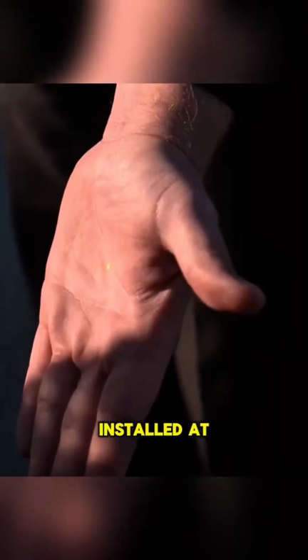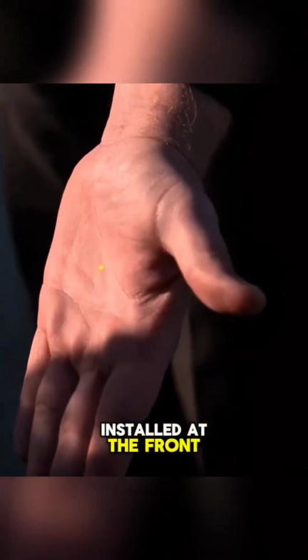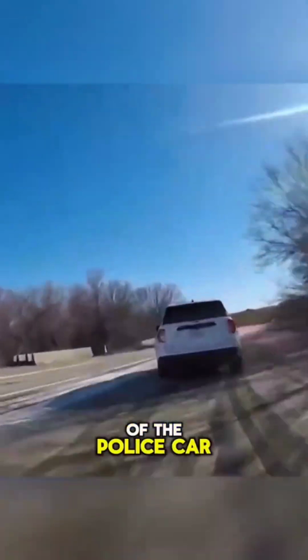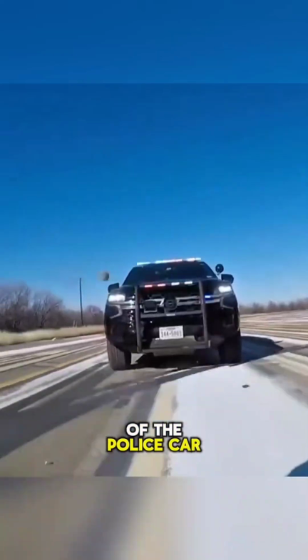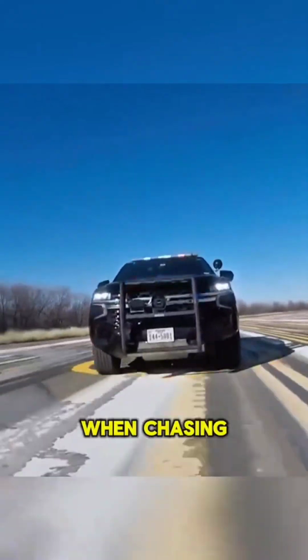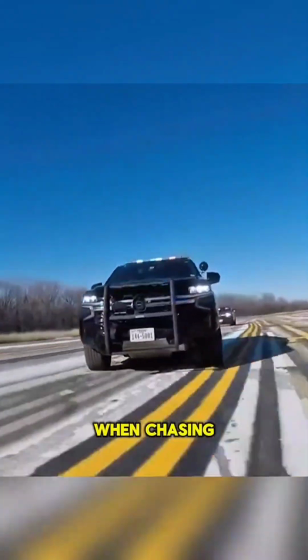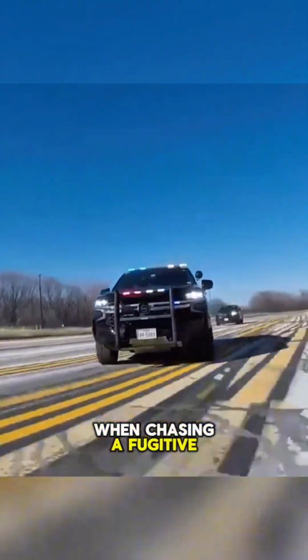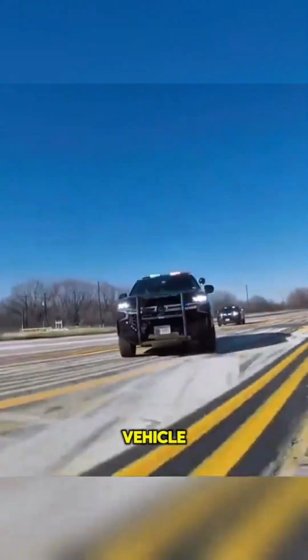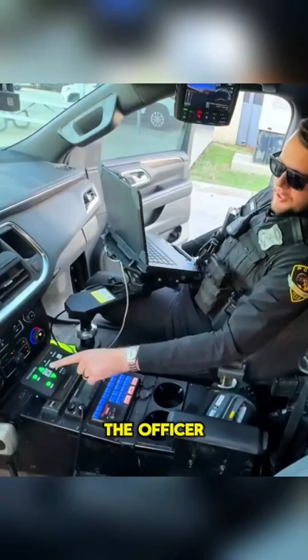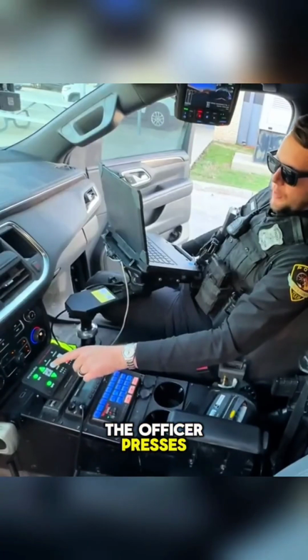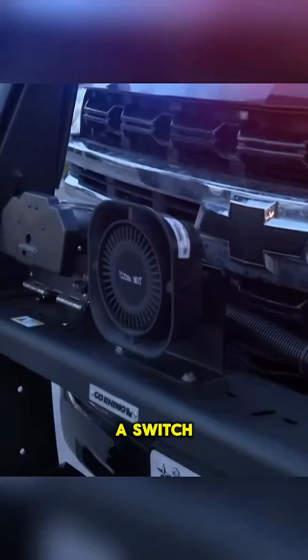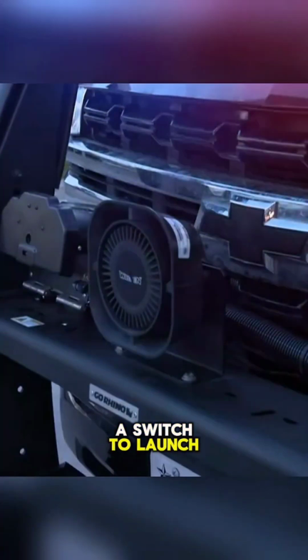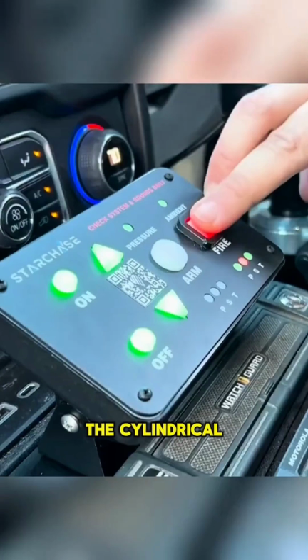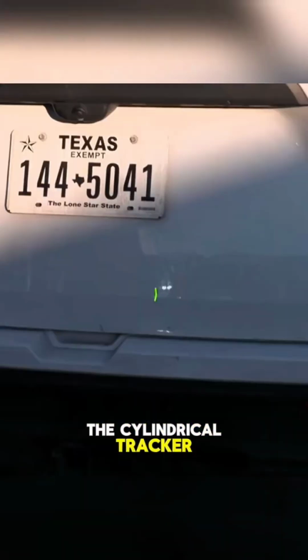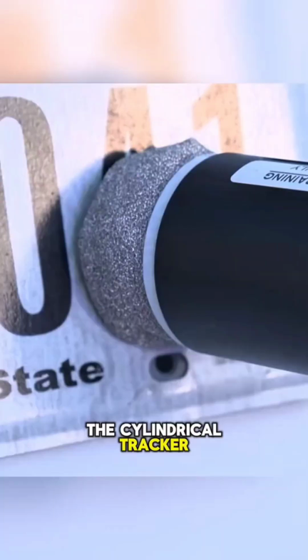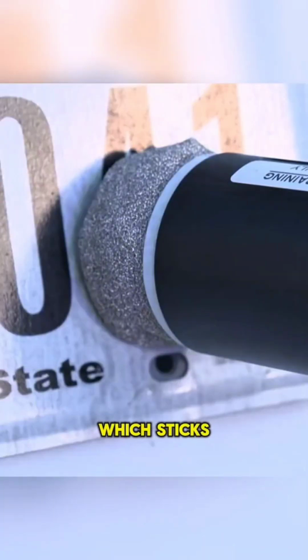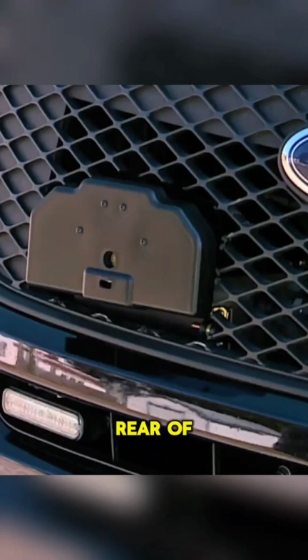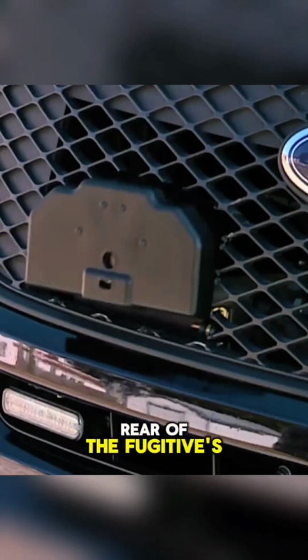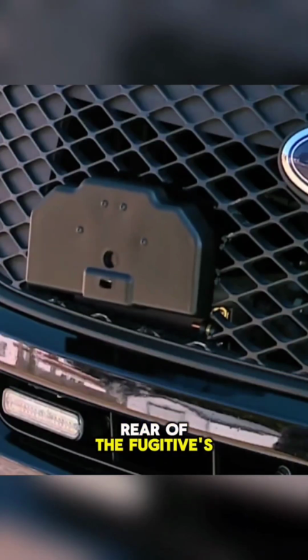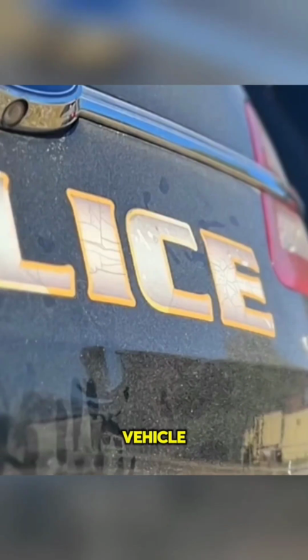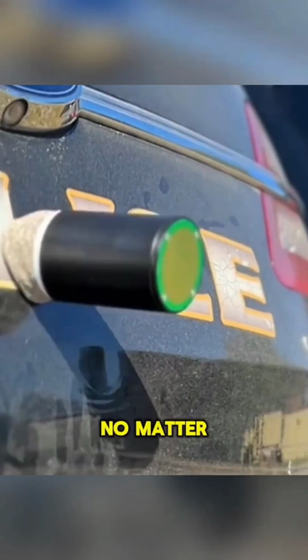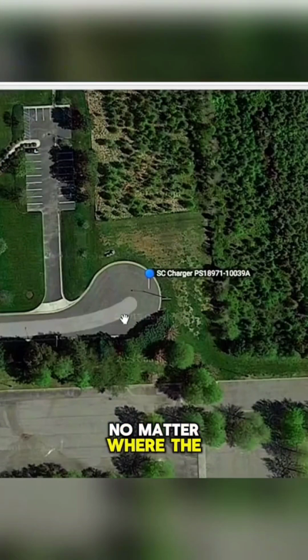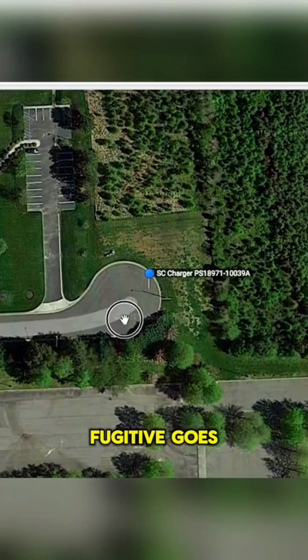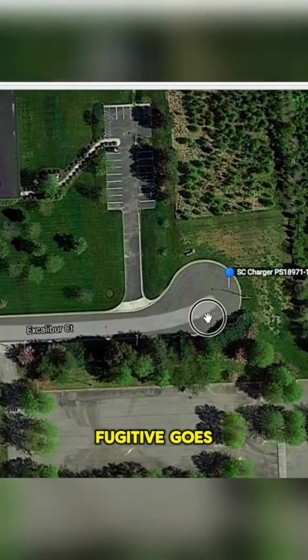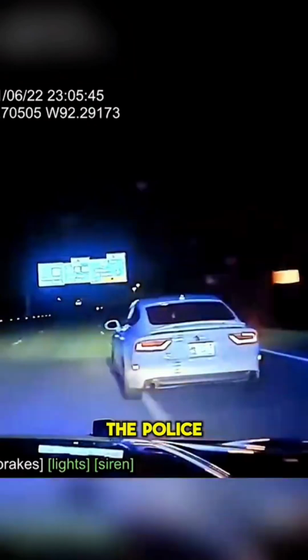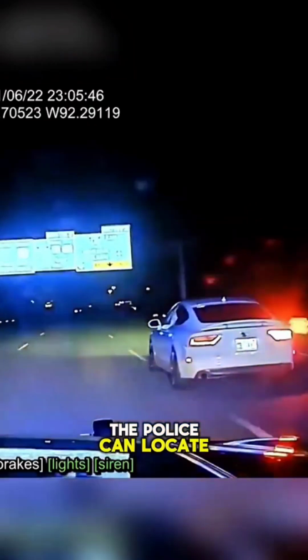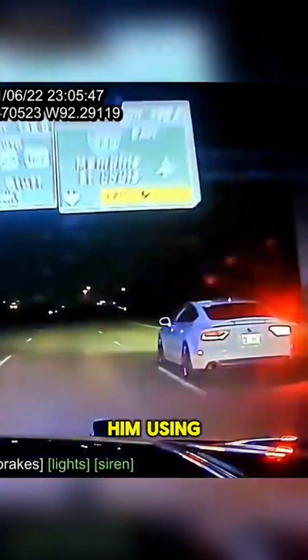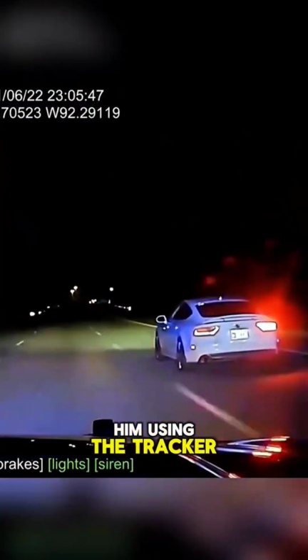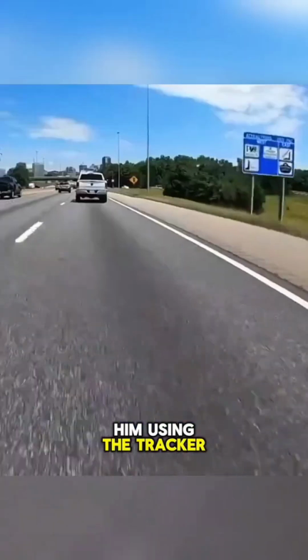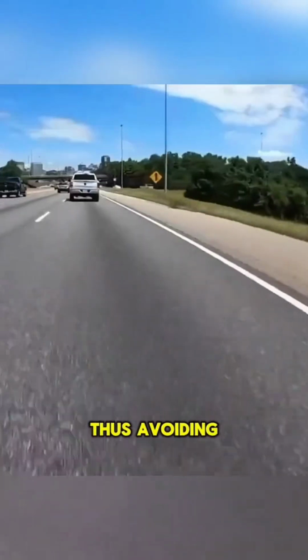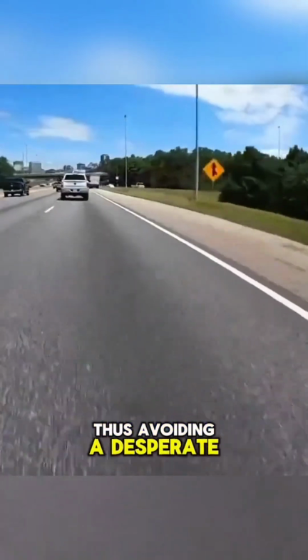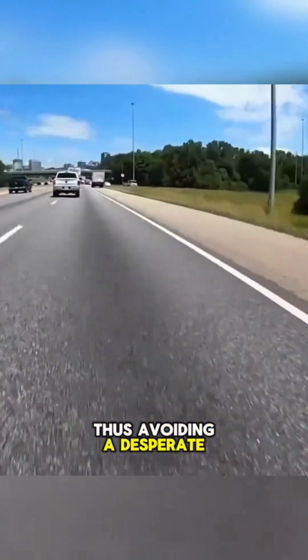When chasing a fugitive vehicle, the officer presses a switch to launch the cylindrical tracker, which sticks to the rear of the fugitive's vehicle. No matter where the fugitive goes, the police can locate him using the tracker, thus avoiding a desperate situation and unnecessary casualties.